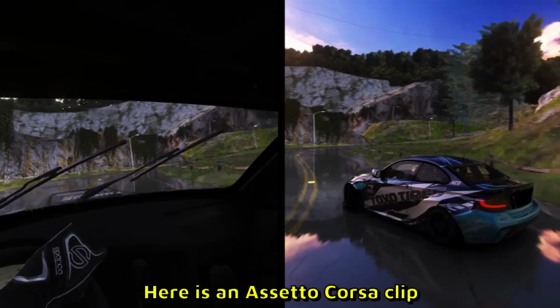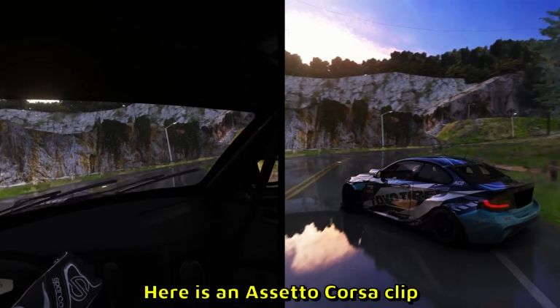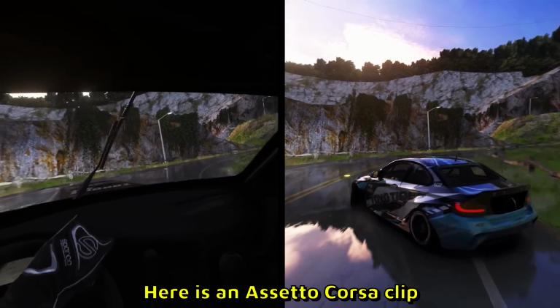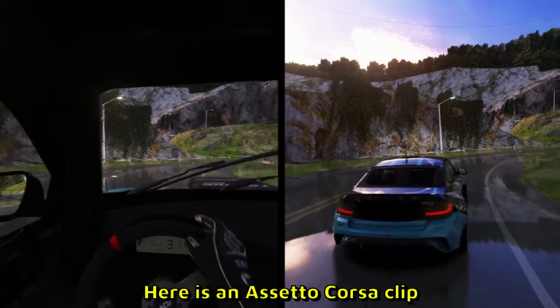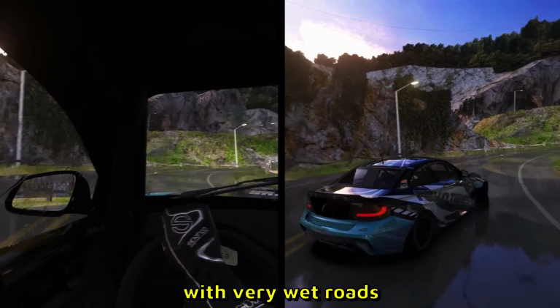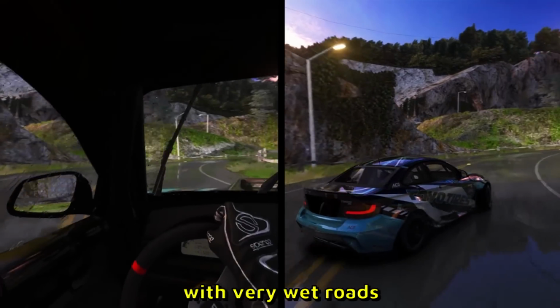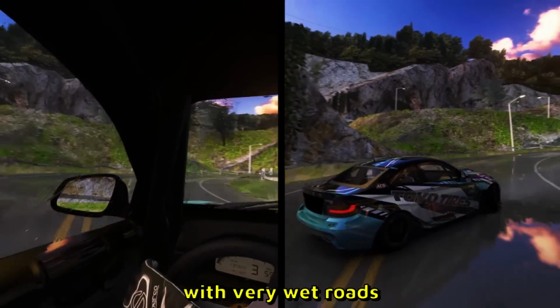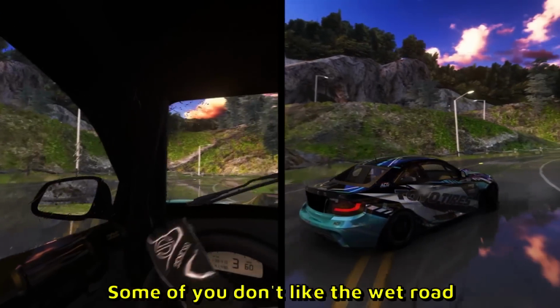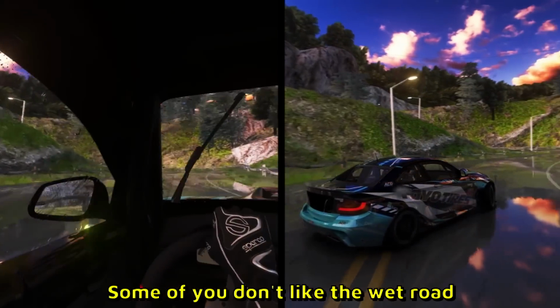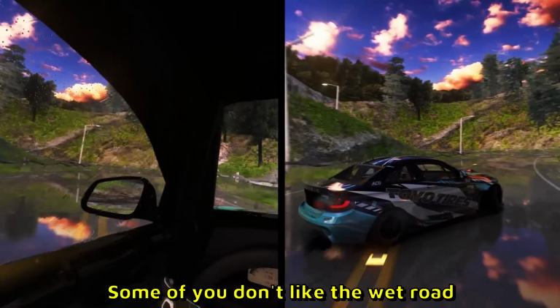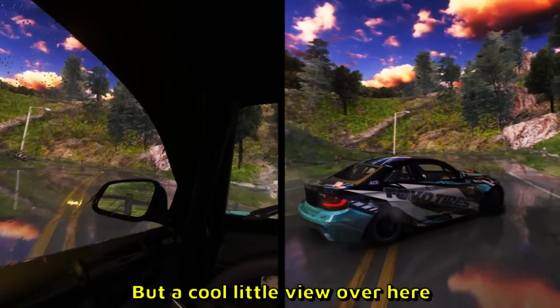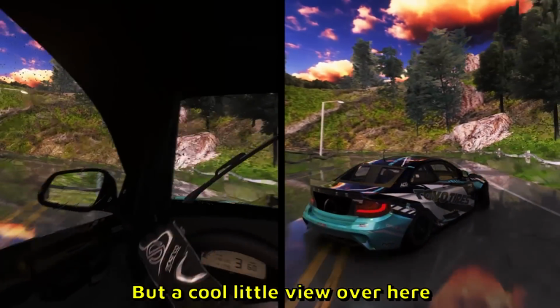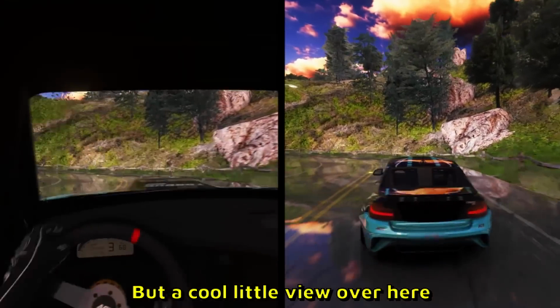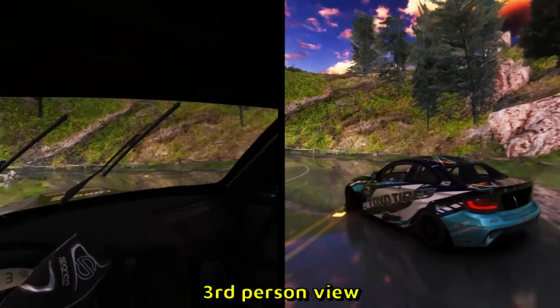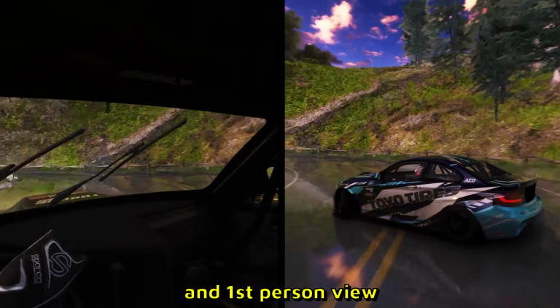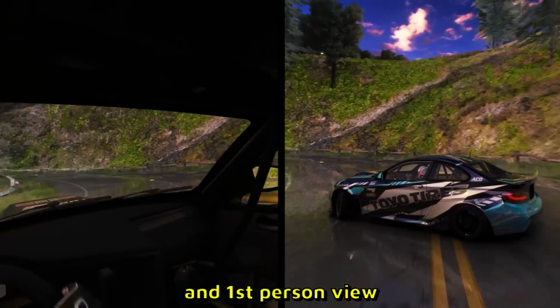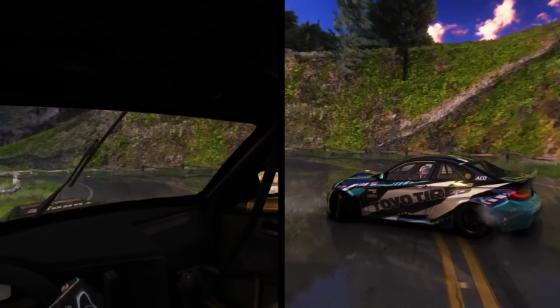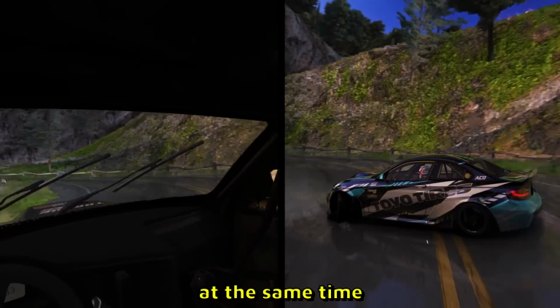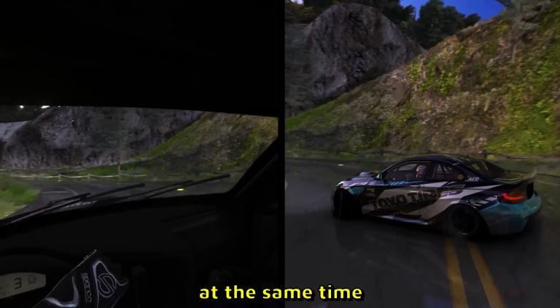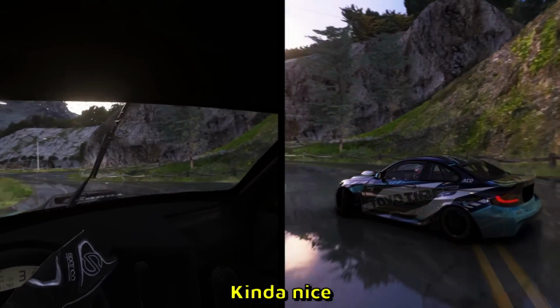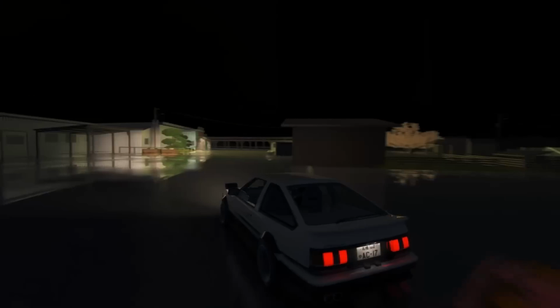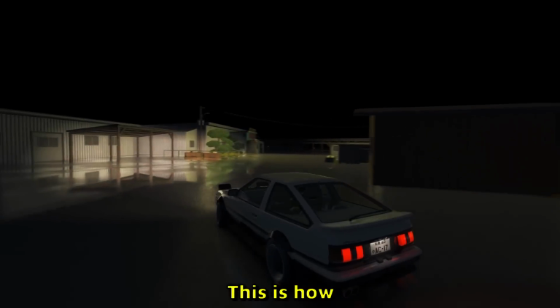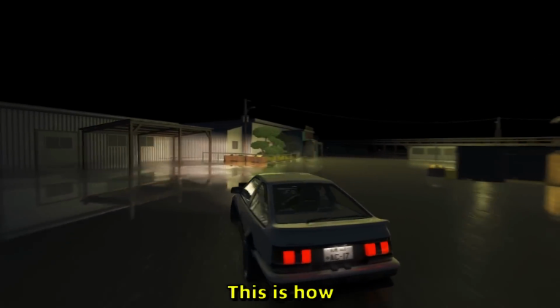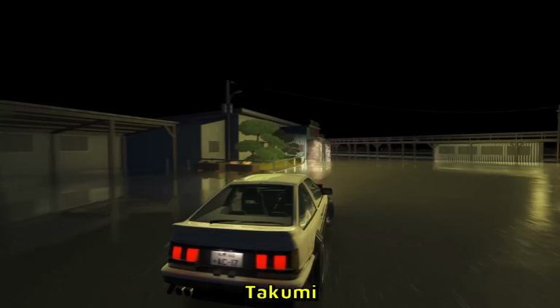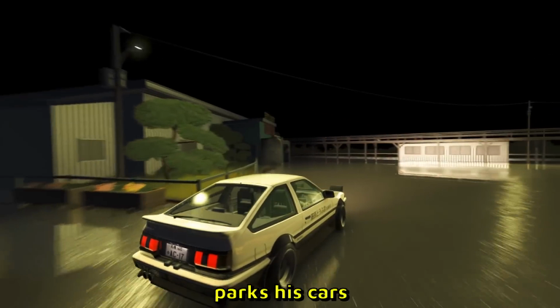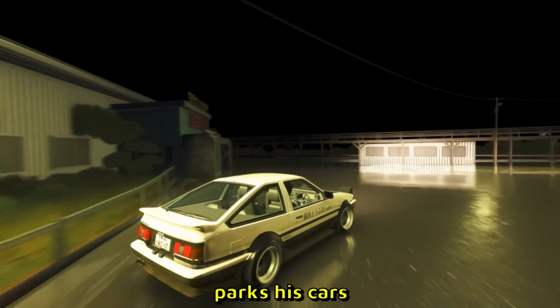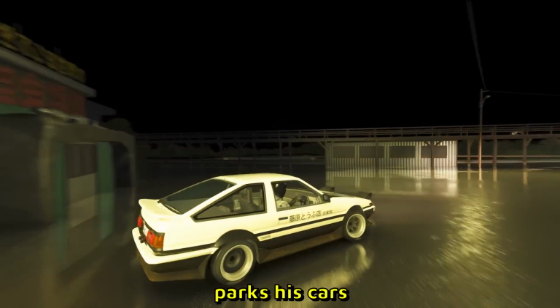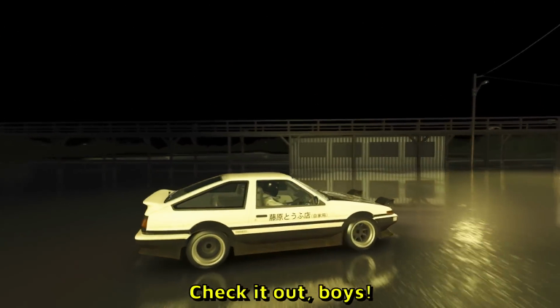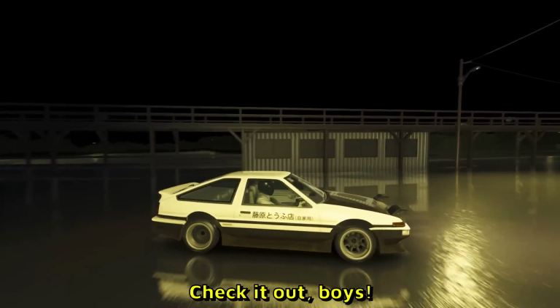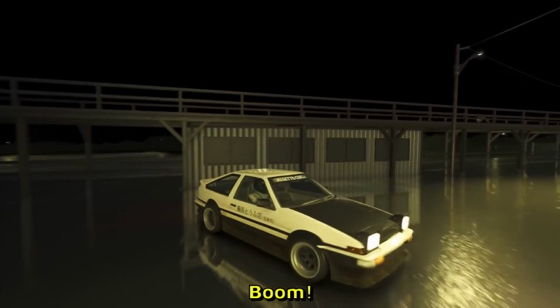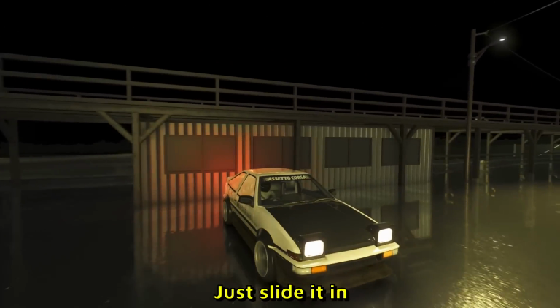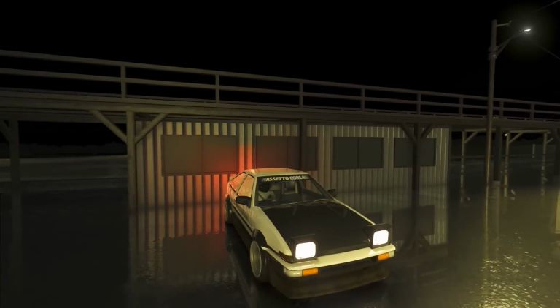Here is an Assetto Corsa clip with a very wet road. A cool little view — third person and first person view at the same time. Kind of nice. This is how Takumi parks his cars — check it out. Boom, just slide it in. Done.